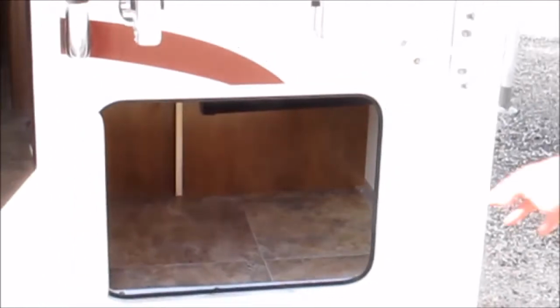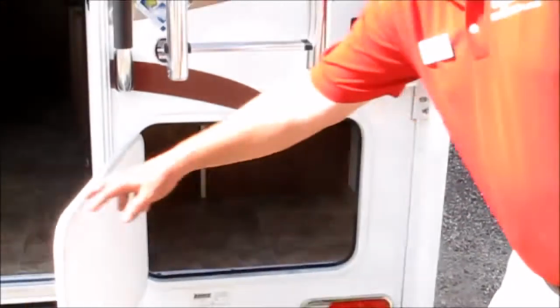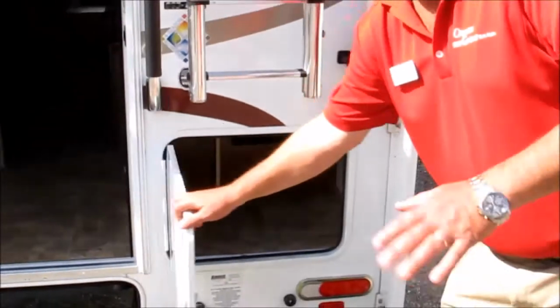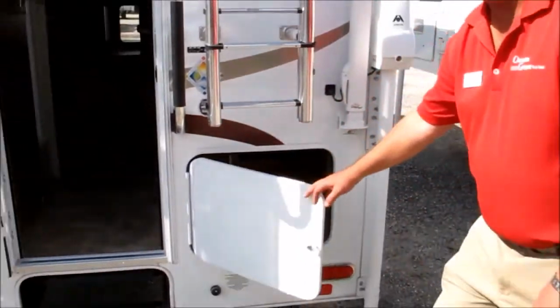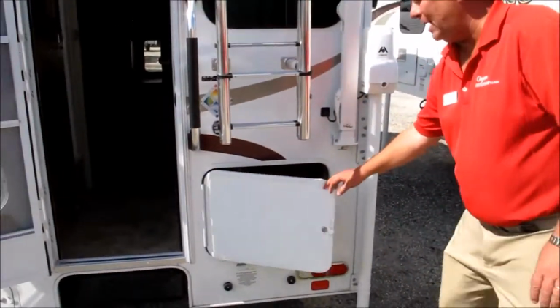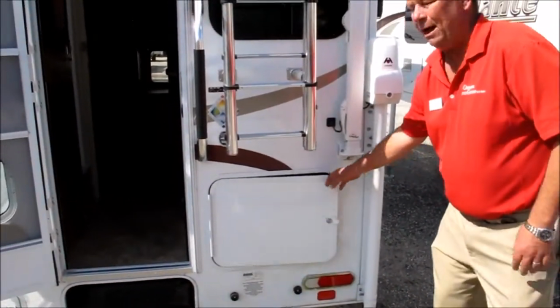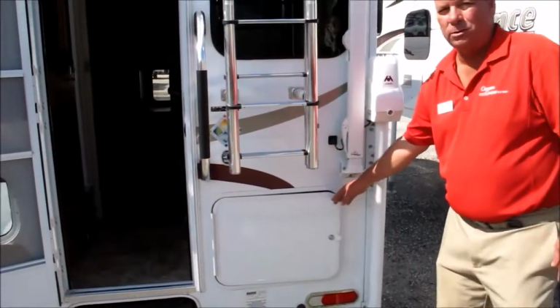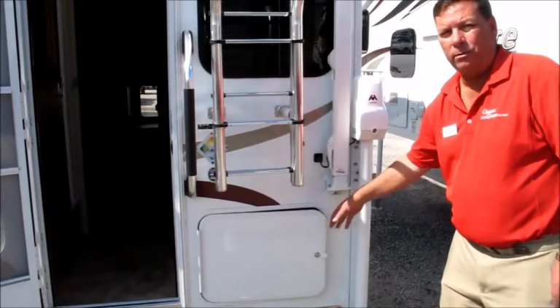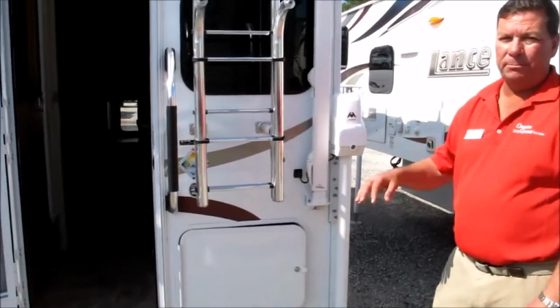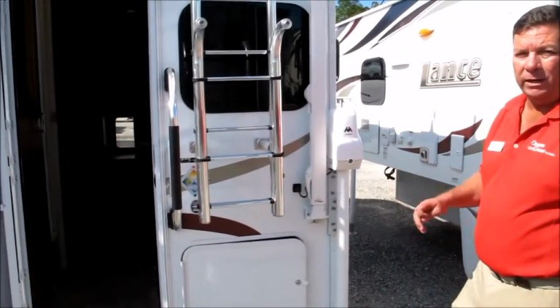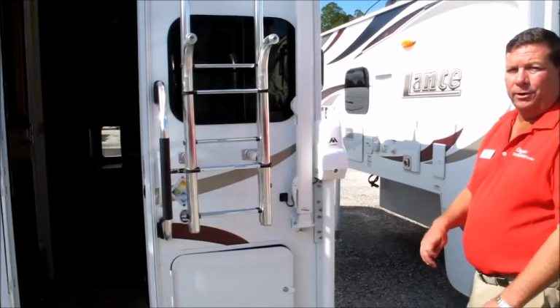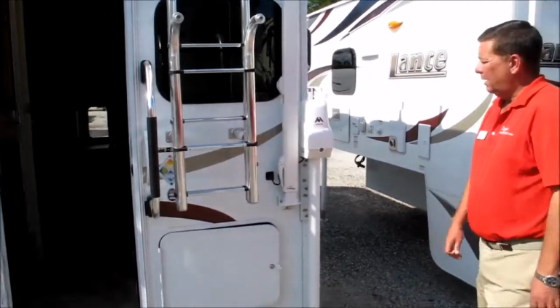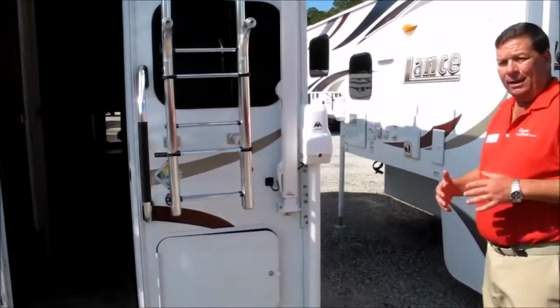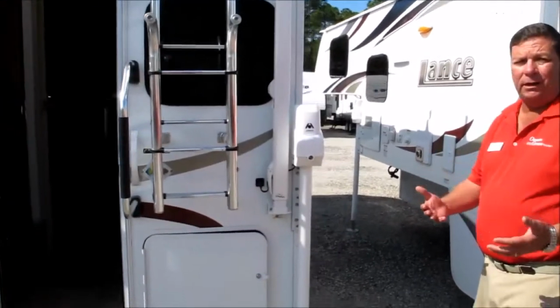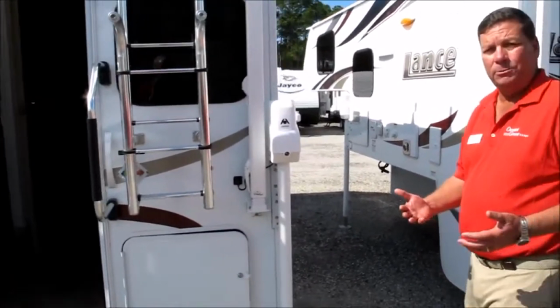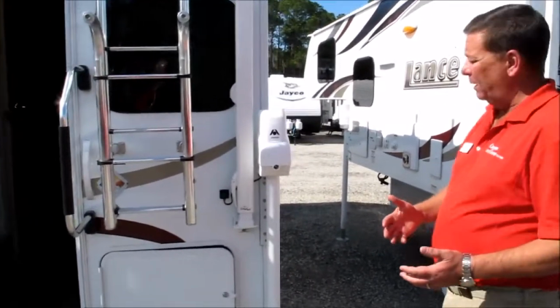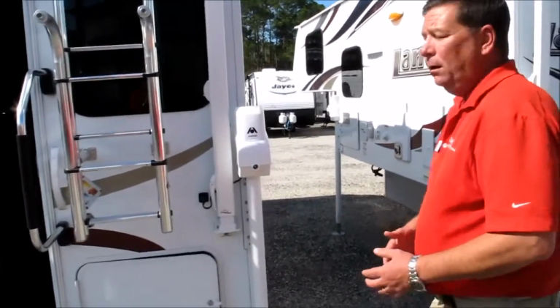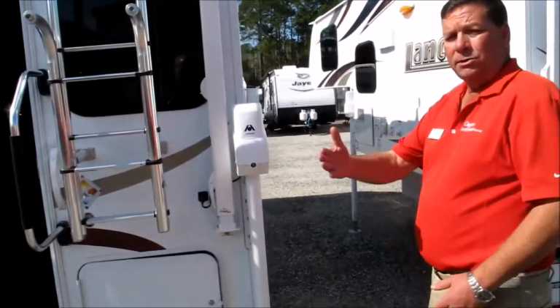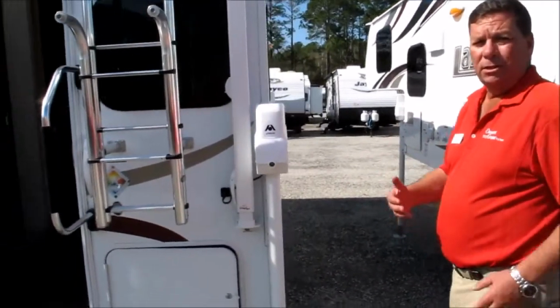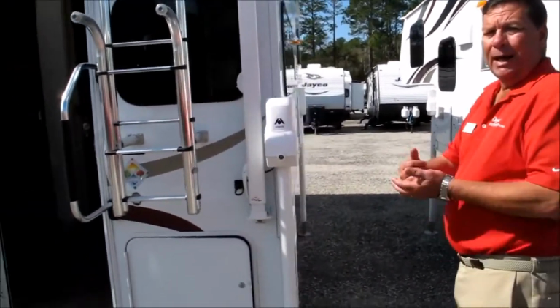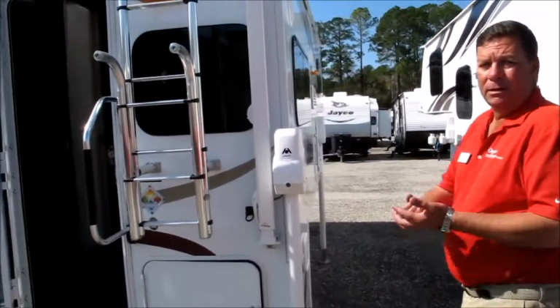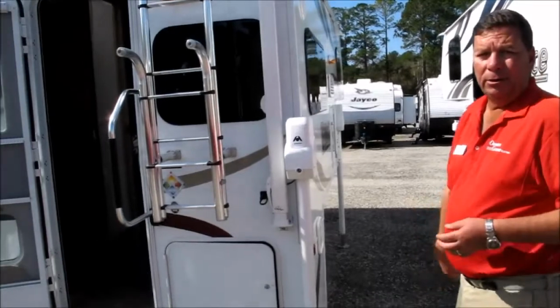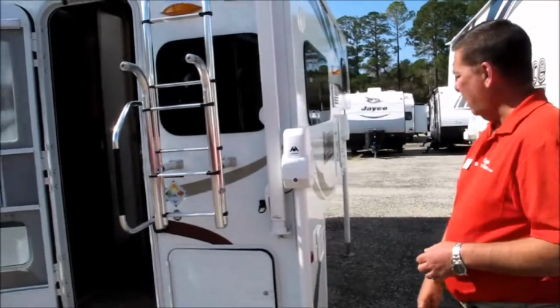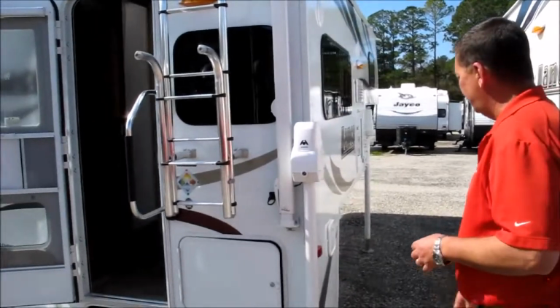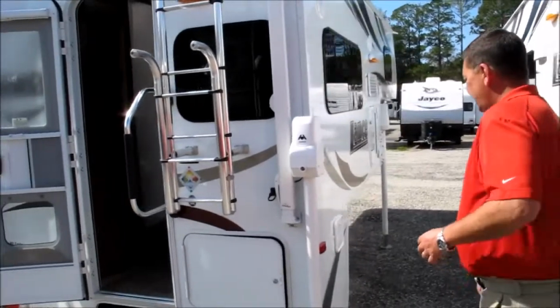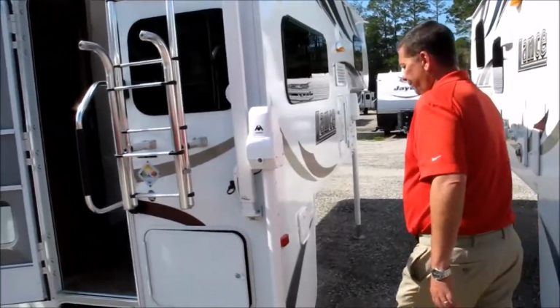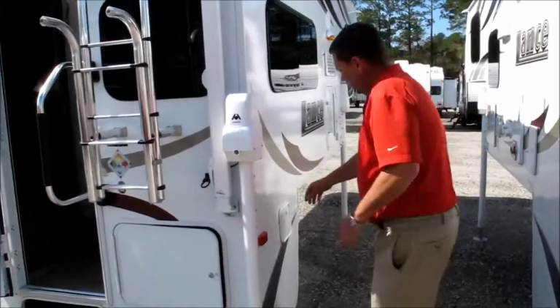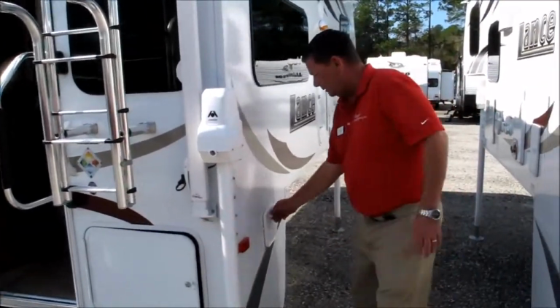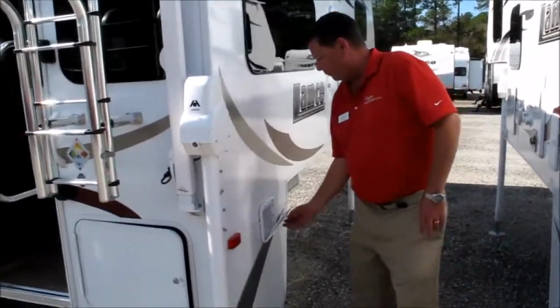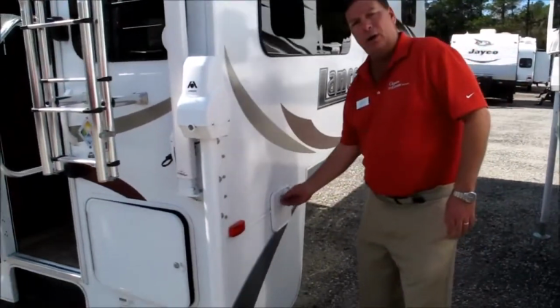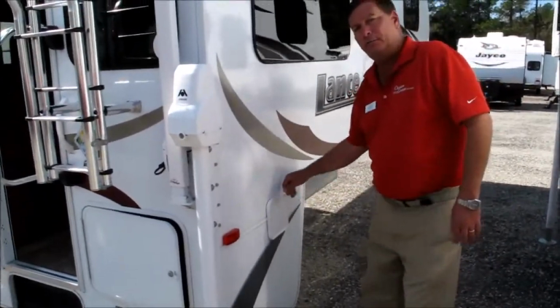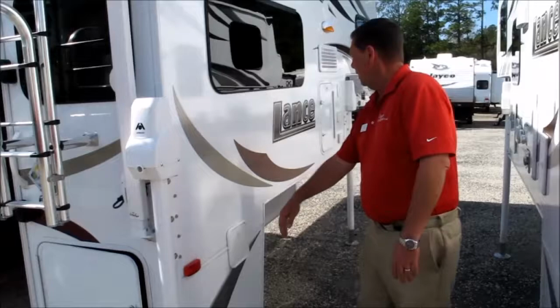Dry weight on the camper is right around 2,000 pounds; throw some water in there and you're up to about 2,300. Again, half-ton pickup truck friendly. It will also assist you with your tie-downs and your Lance power connector. You have a place on the outside here for a sewer hose — pretty nice.